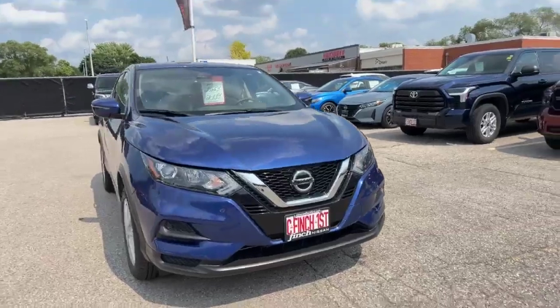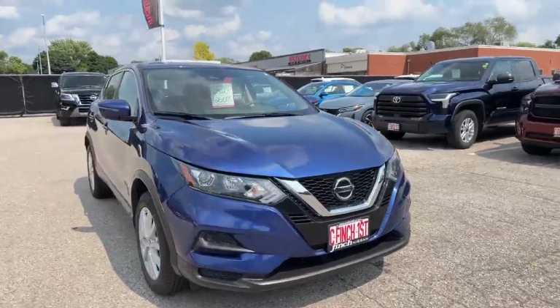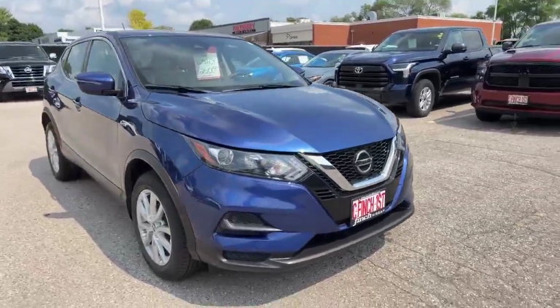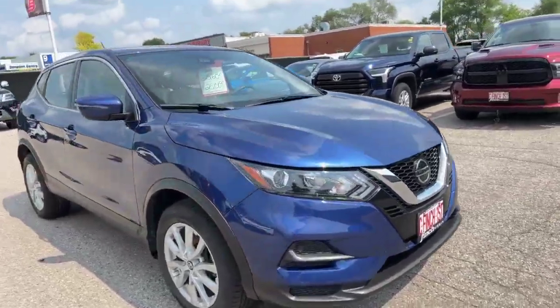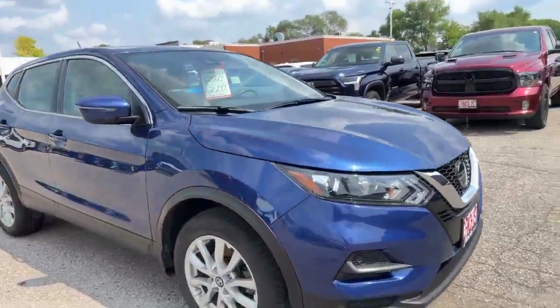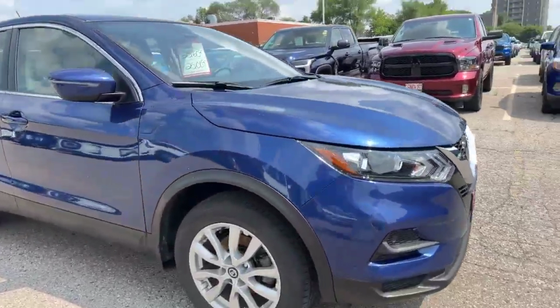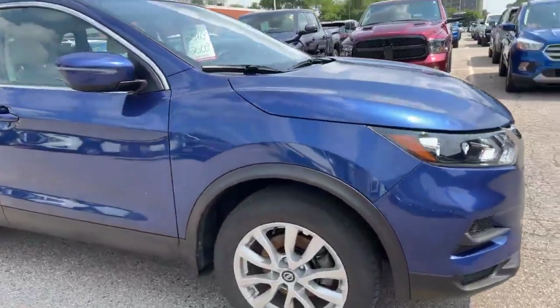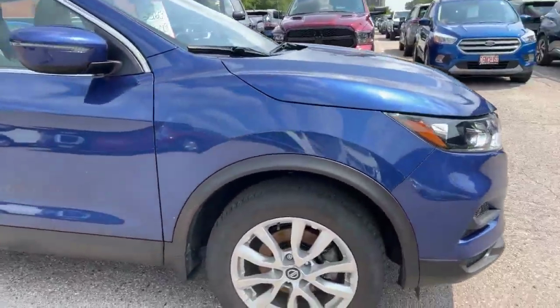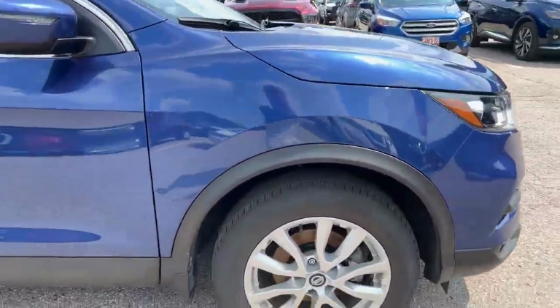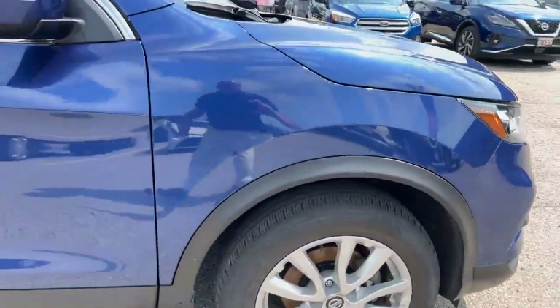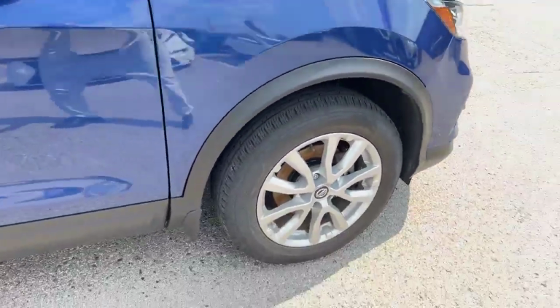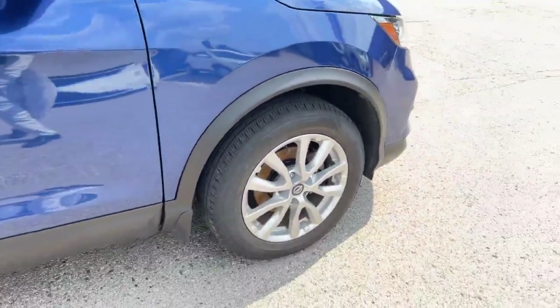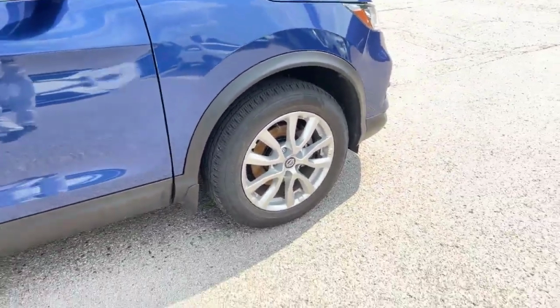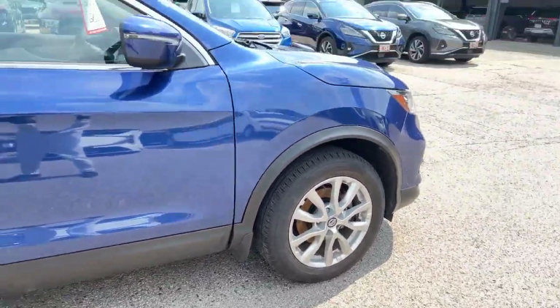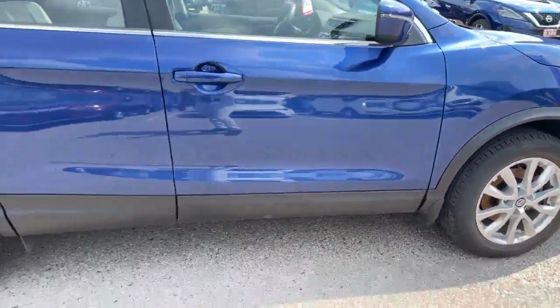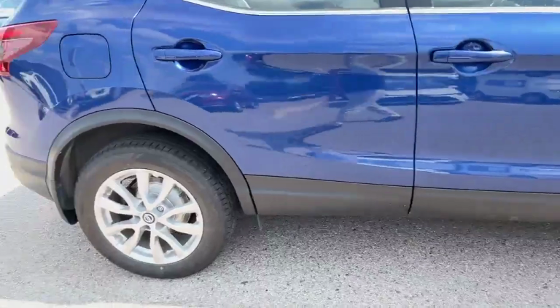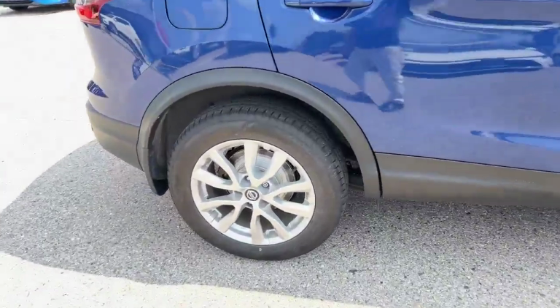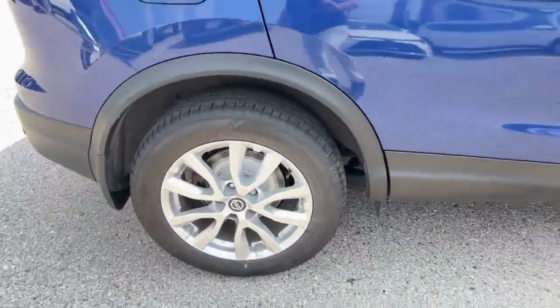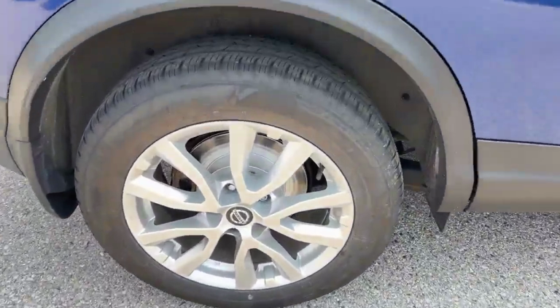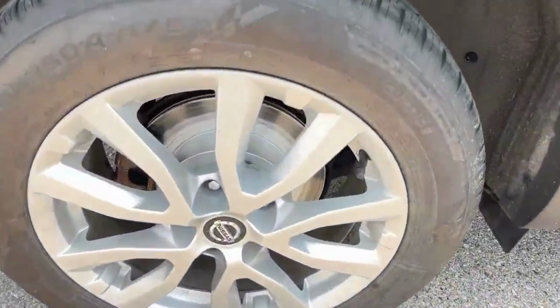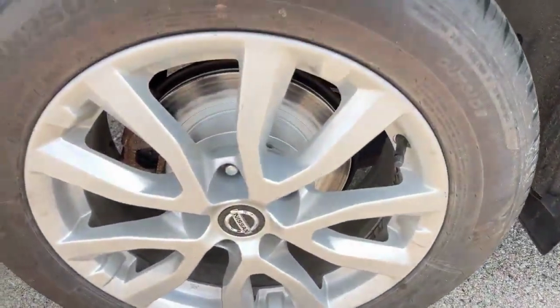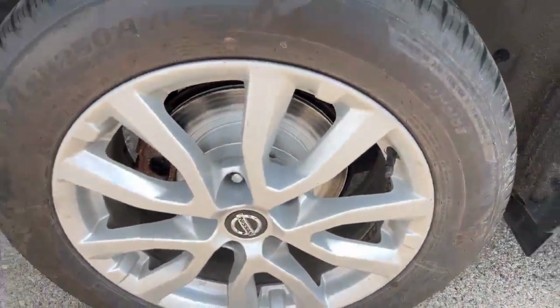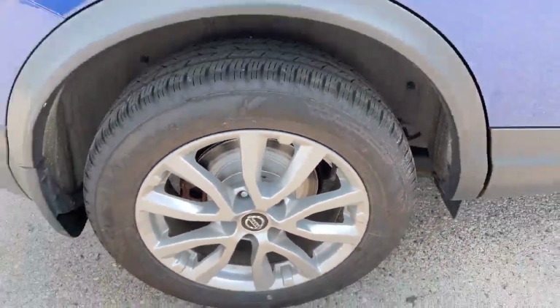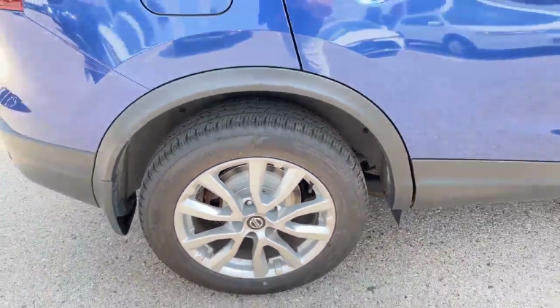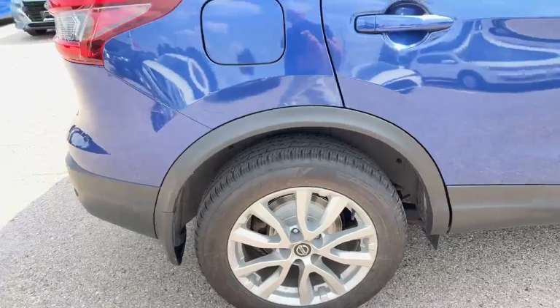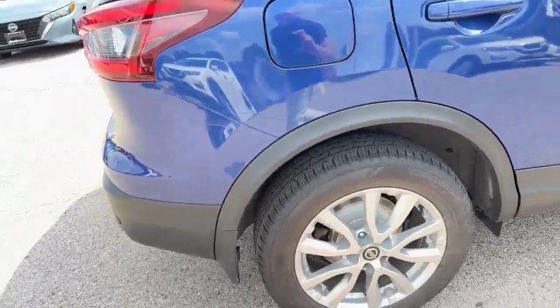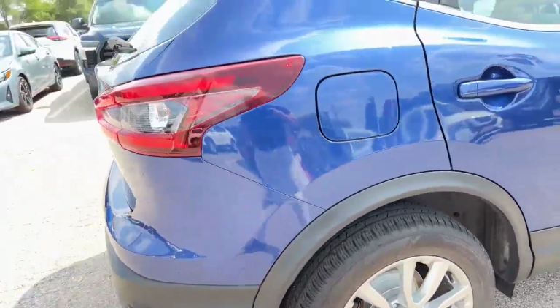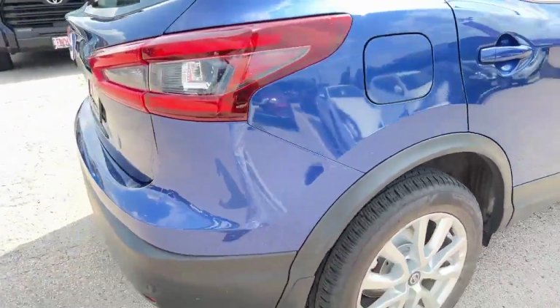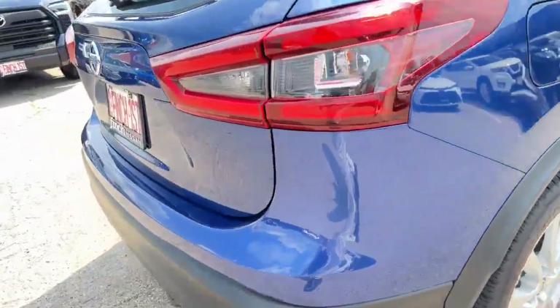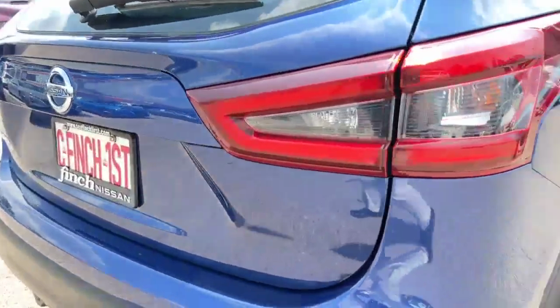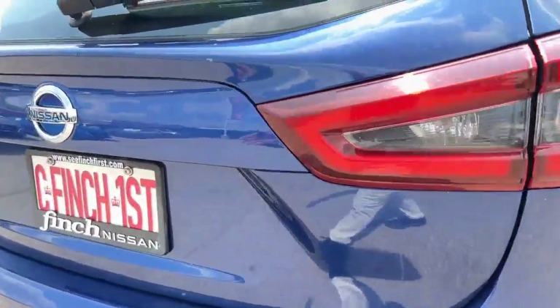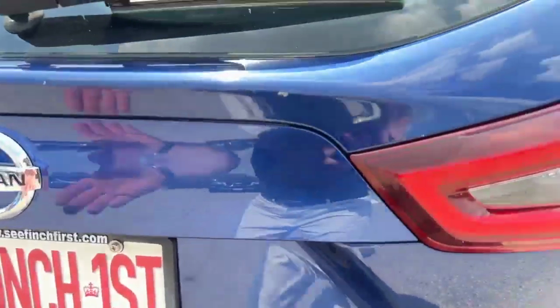A good-looking car. Looking up close, I'm seeing new brakes on this vehicle, great tire tread. And on the back, you can see those new brakes I'm talking about. The tire tread — excellent. S-base model, like I said.